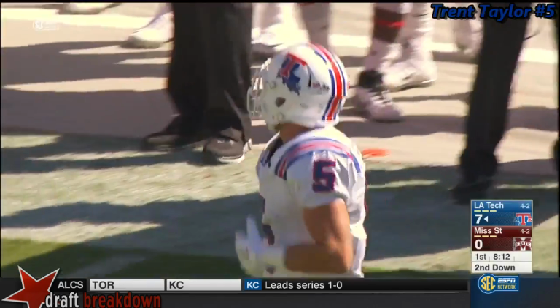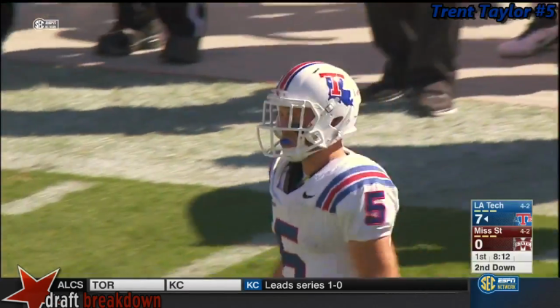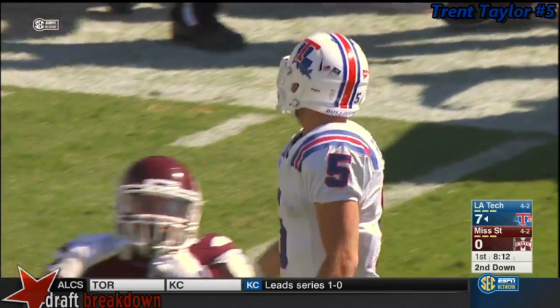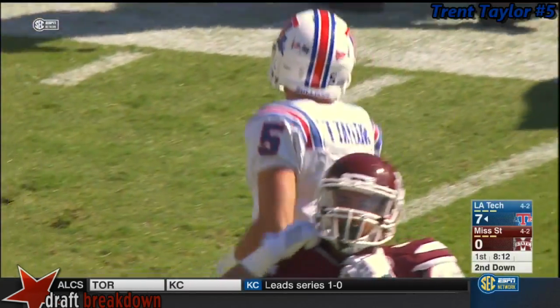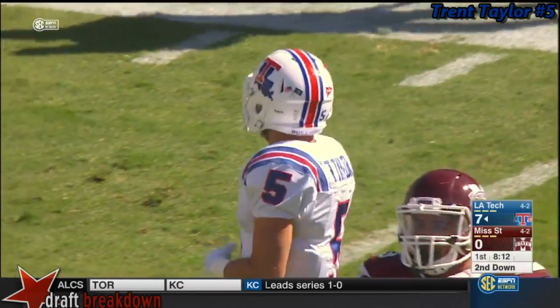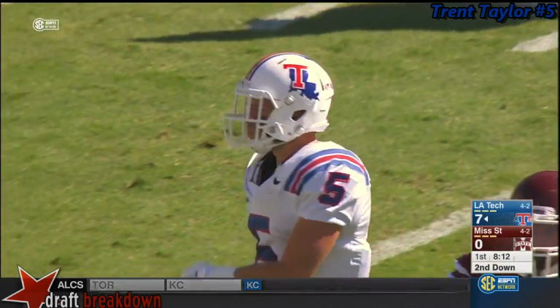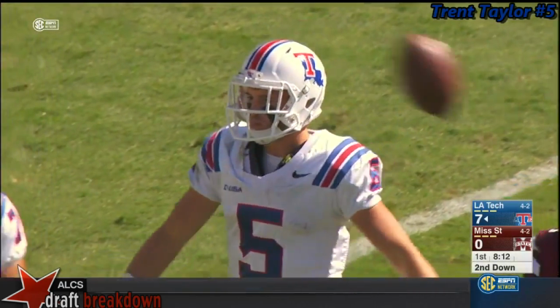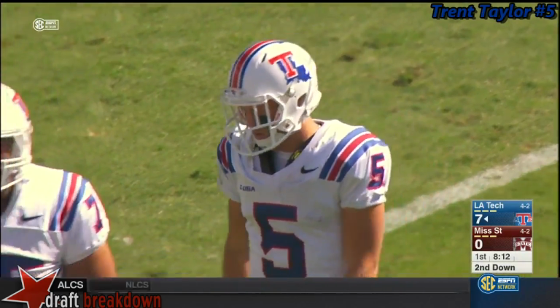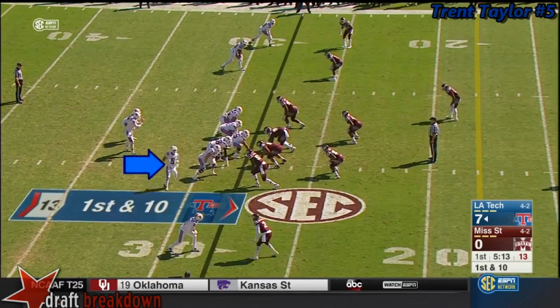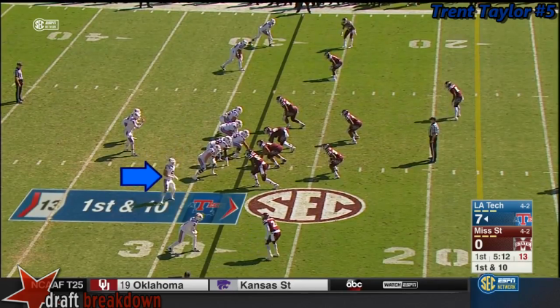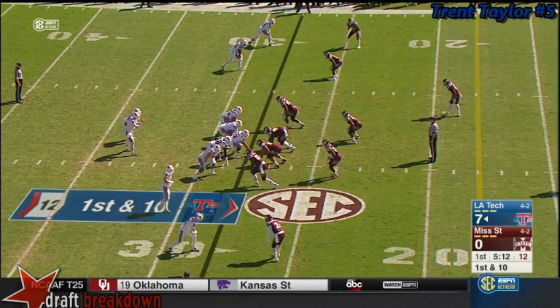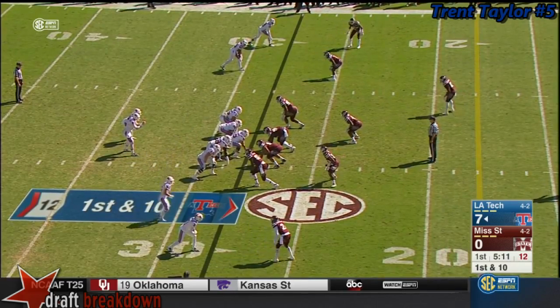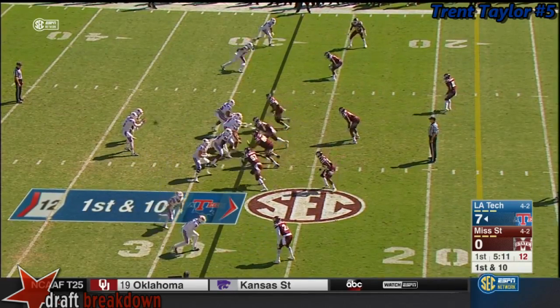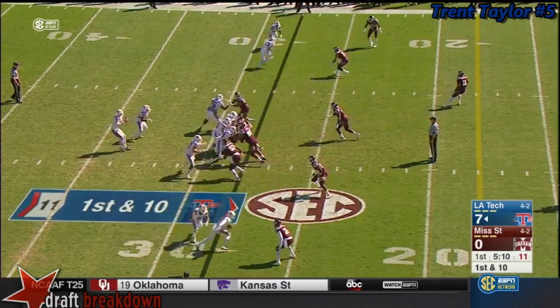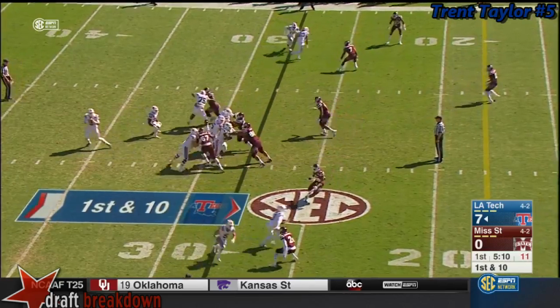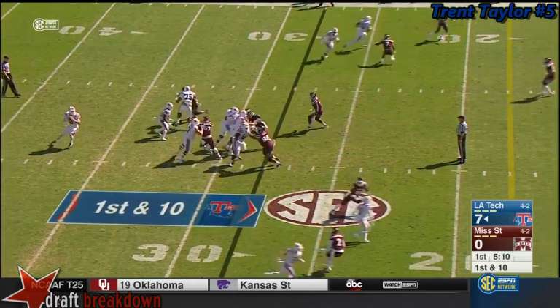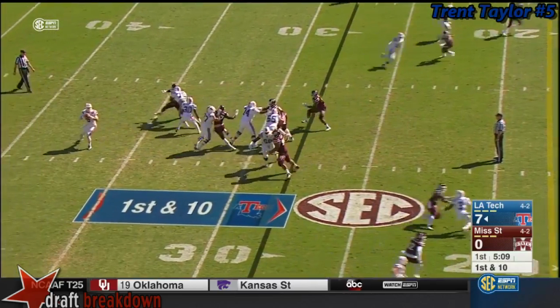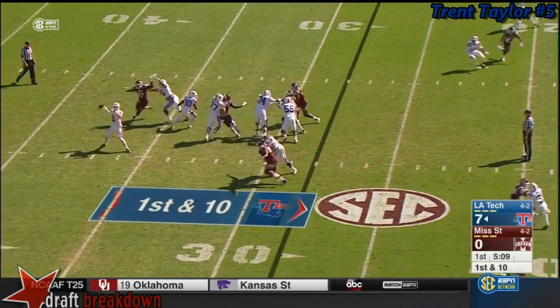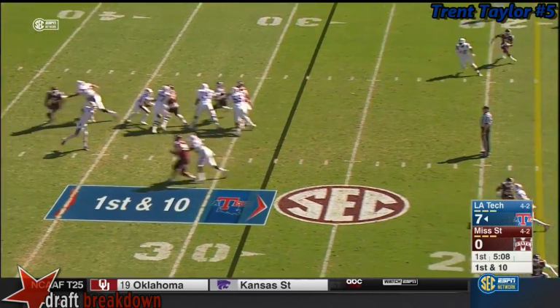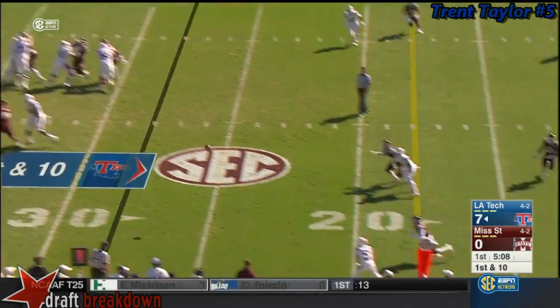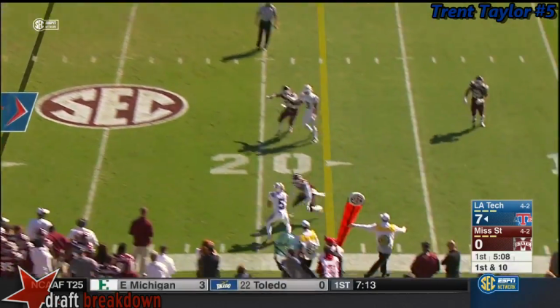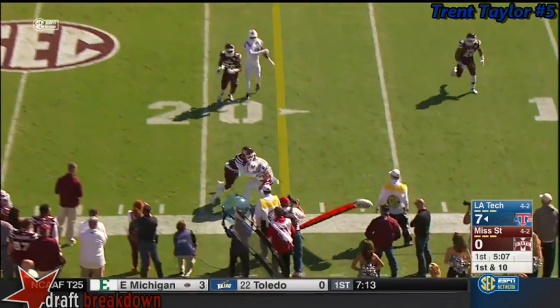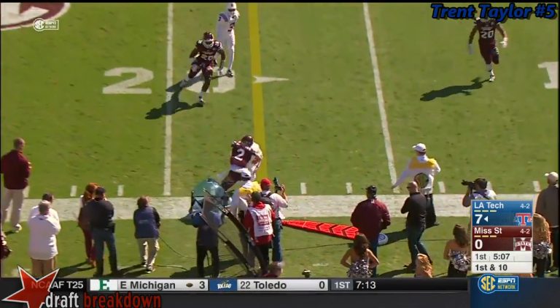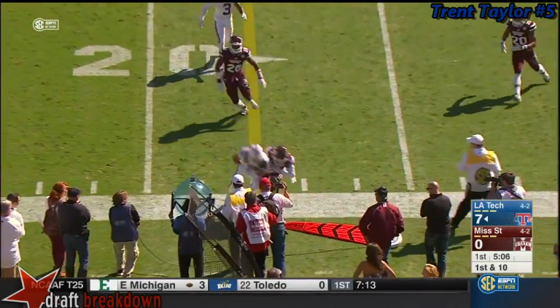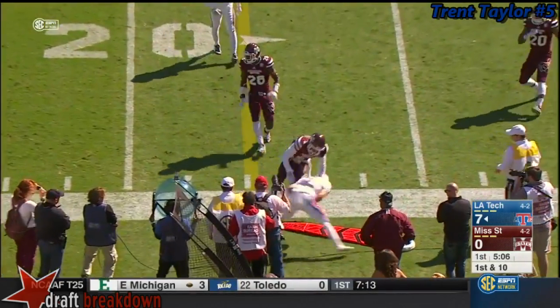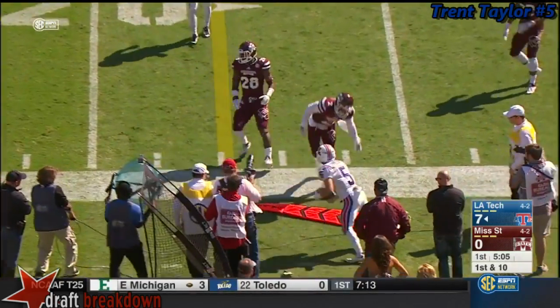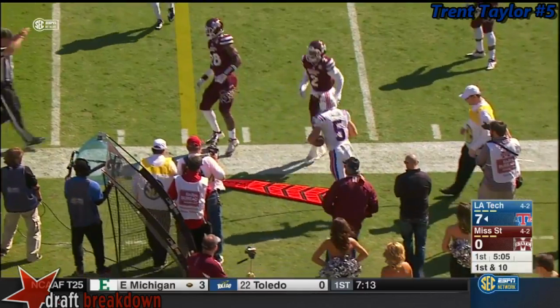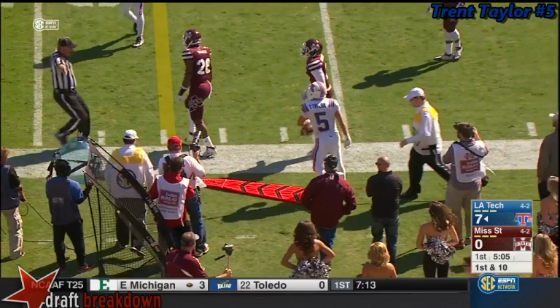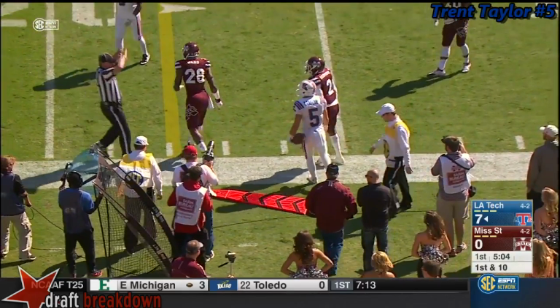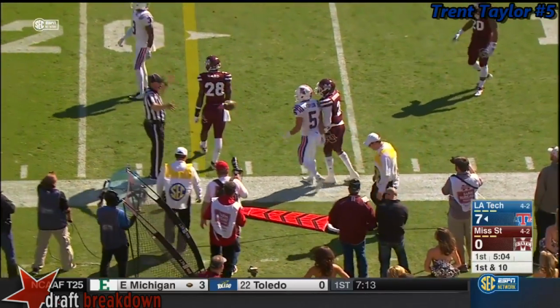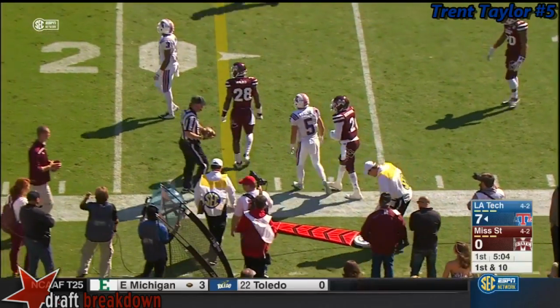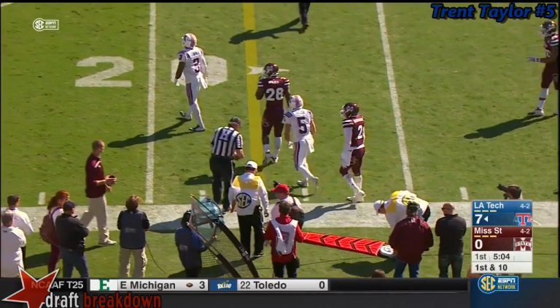Free and easy, guys. That's what I'm seeing from Driscoll. Driscoll fires right at the first down marker. Taylor makes the catch, and he's ripped out of bounds.